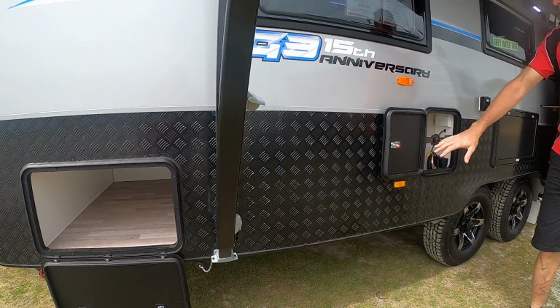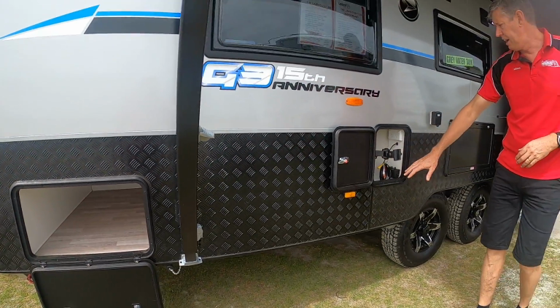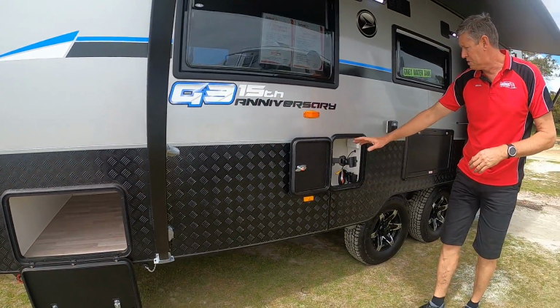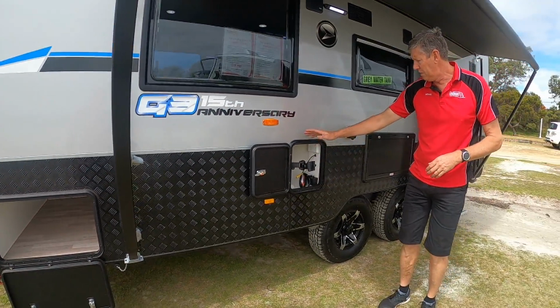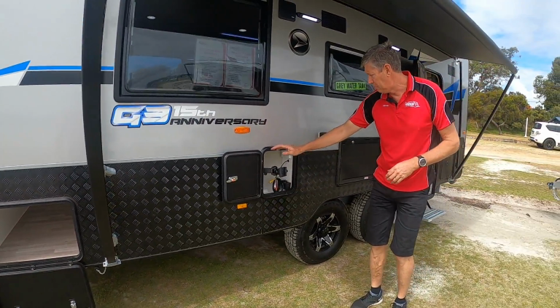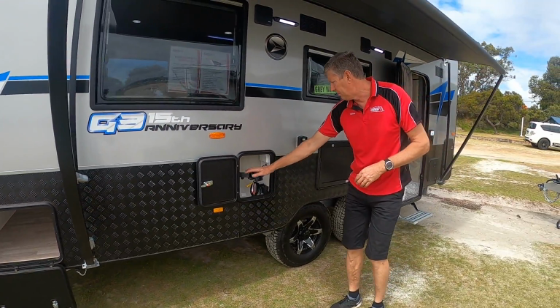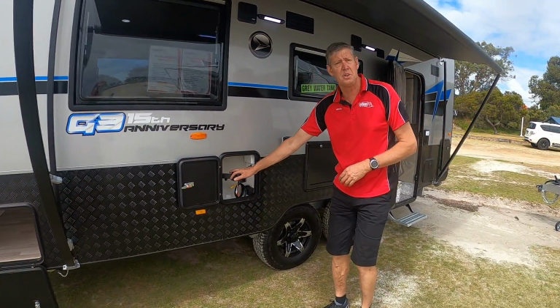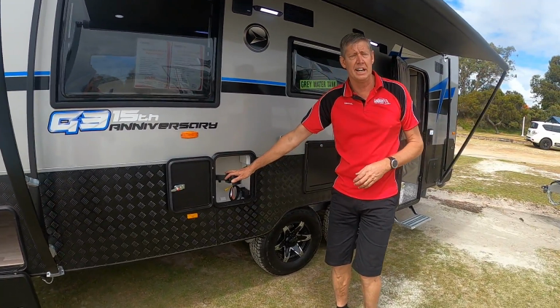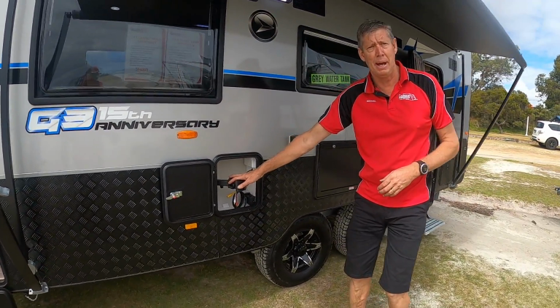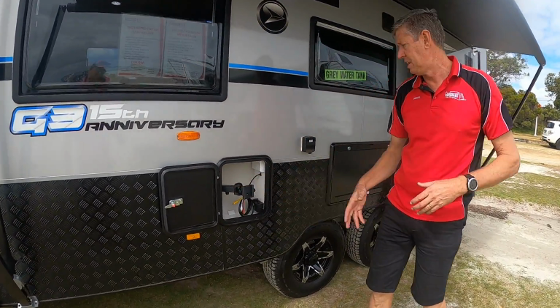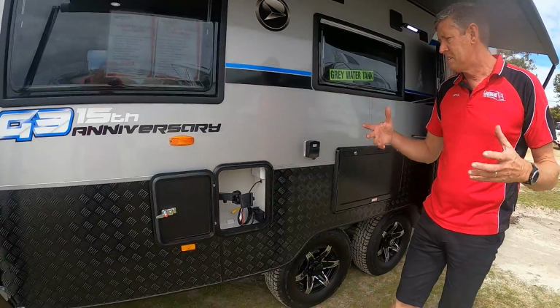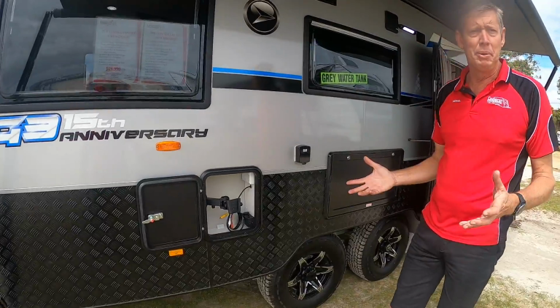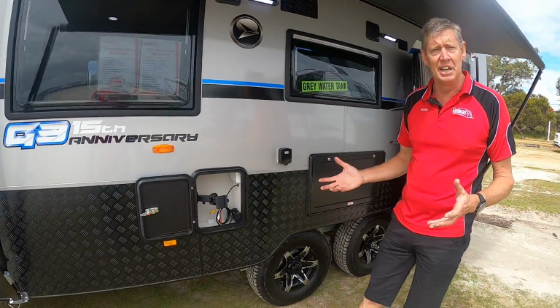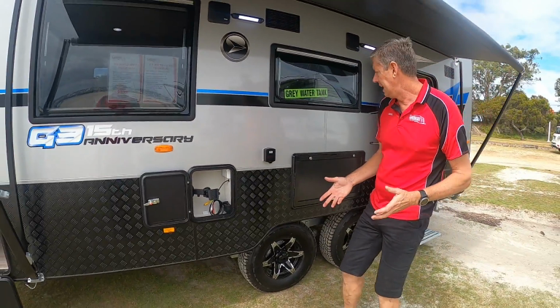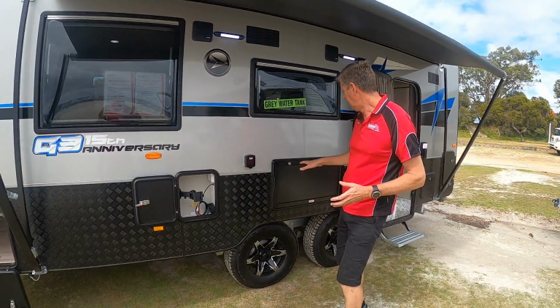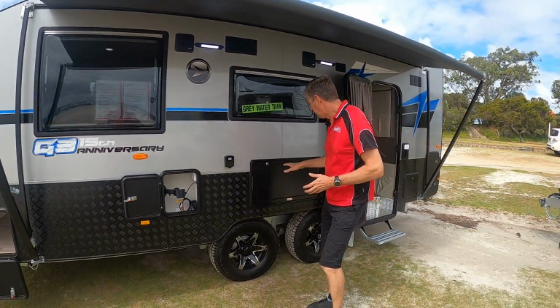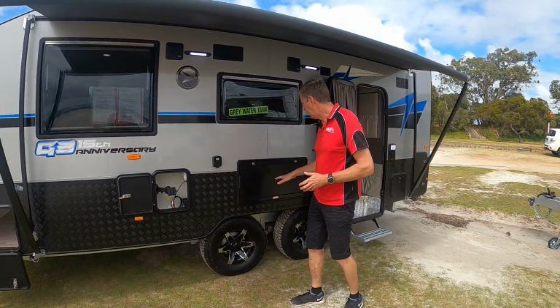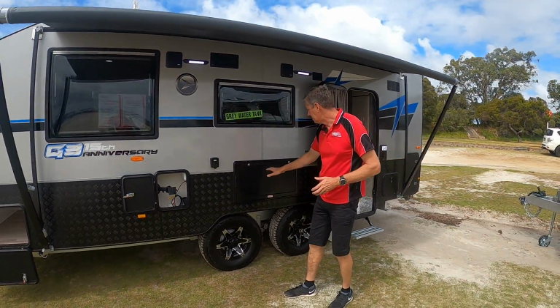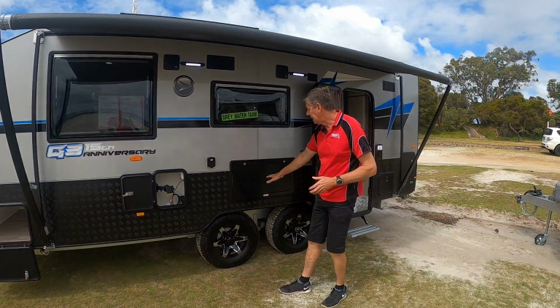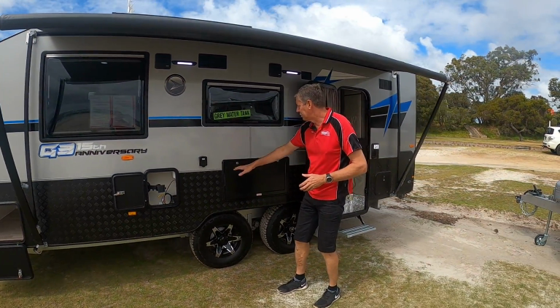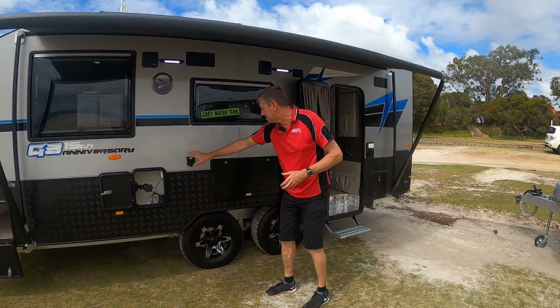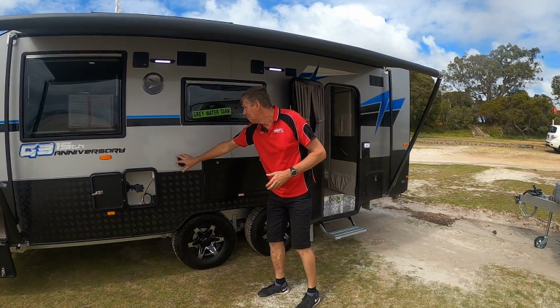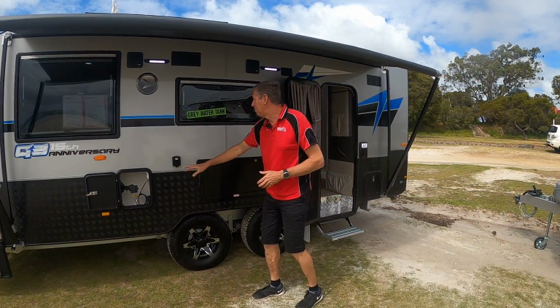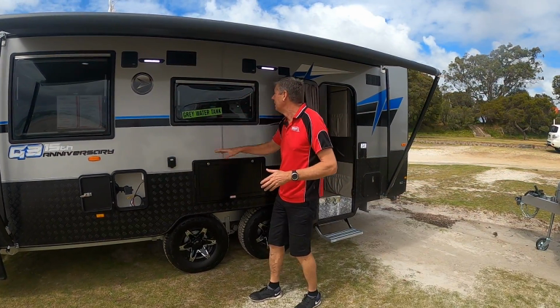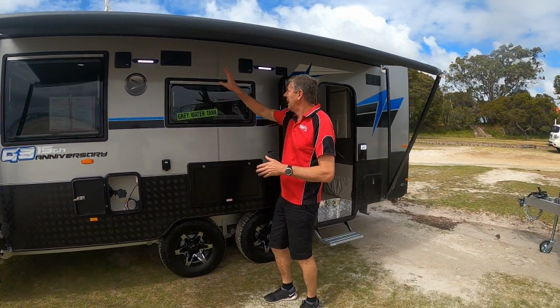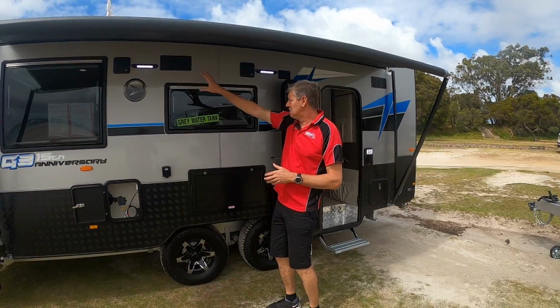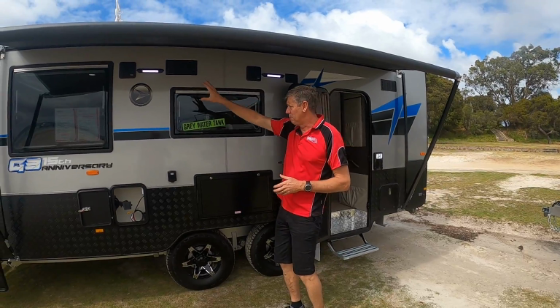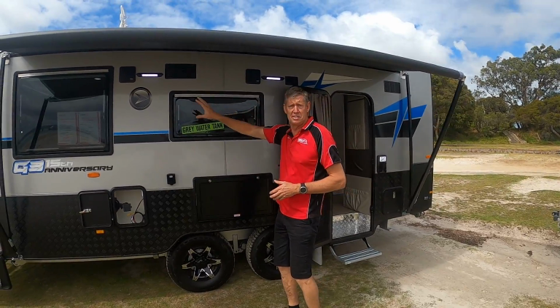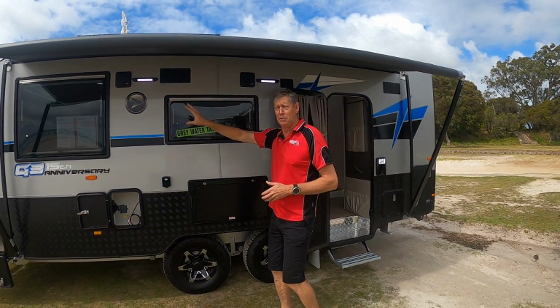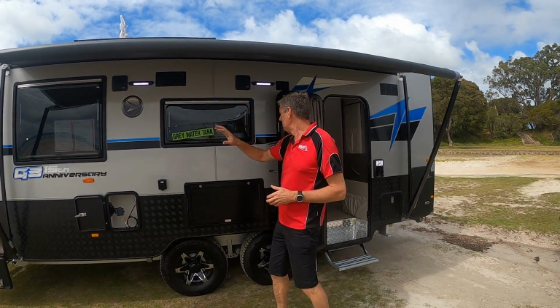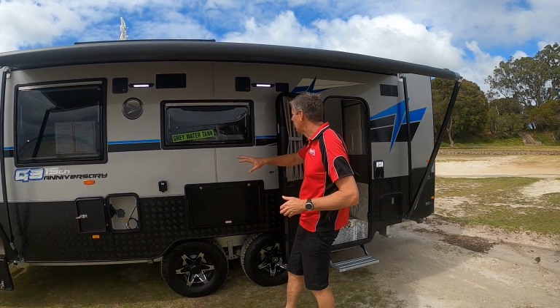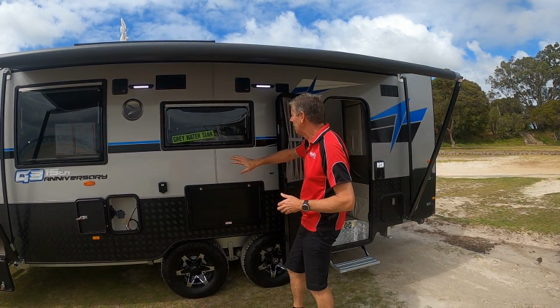As we go down the side of the van, we've got the outside entertainment package — somewhere to bring the TV out, the cooker can sit out here, the drinks, a PowerPoint, and outside speakers so you can really get the music cranked up.